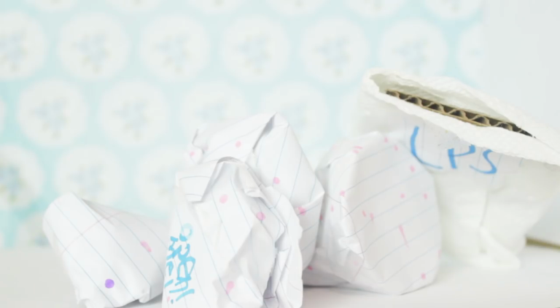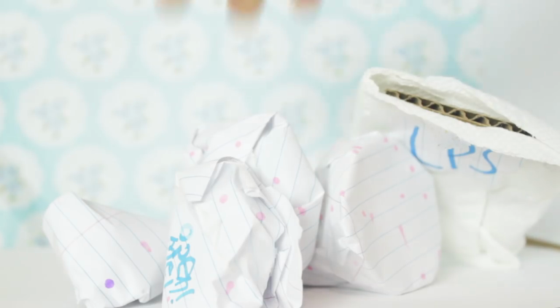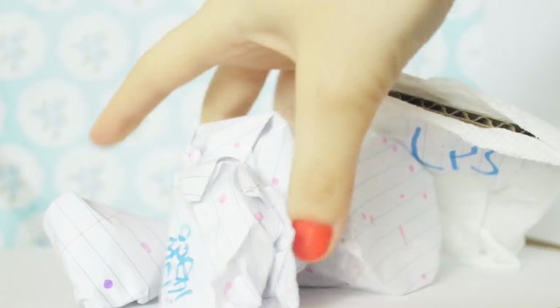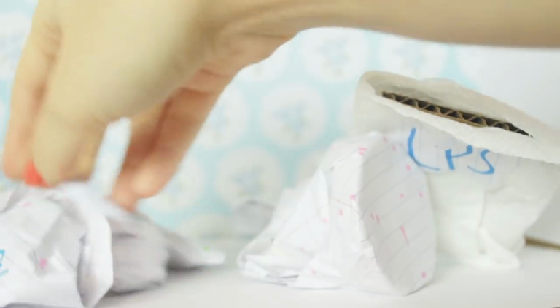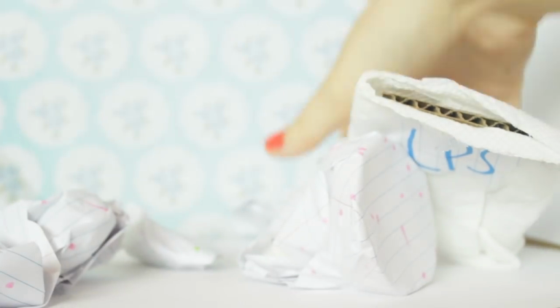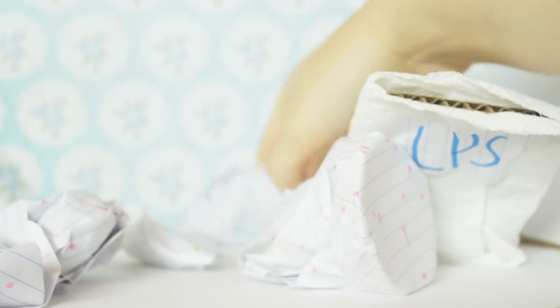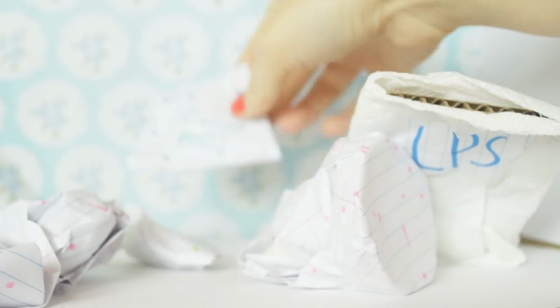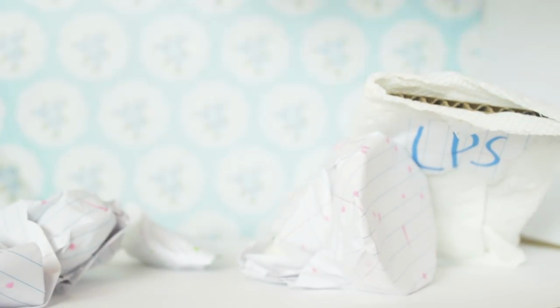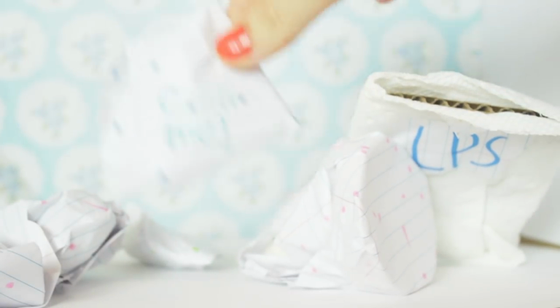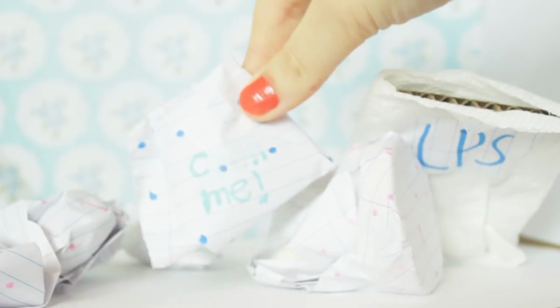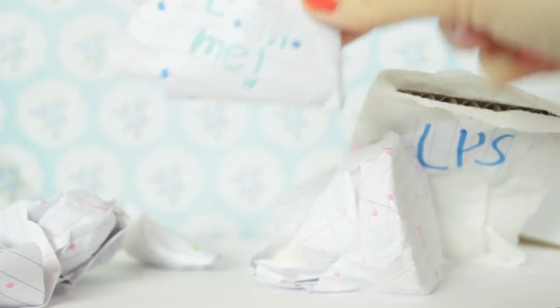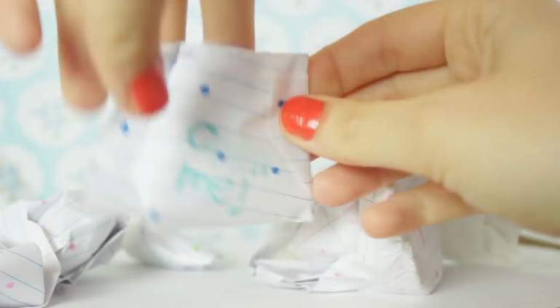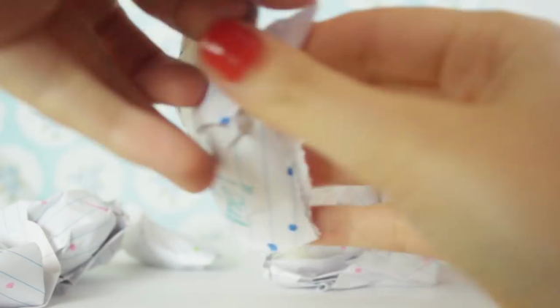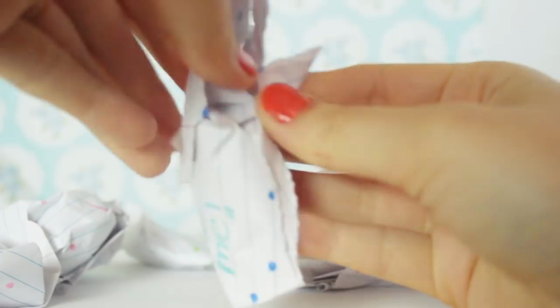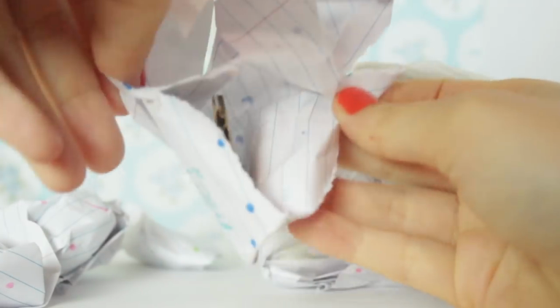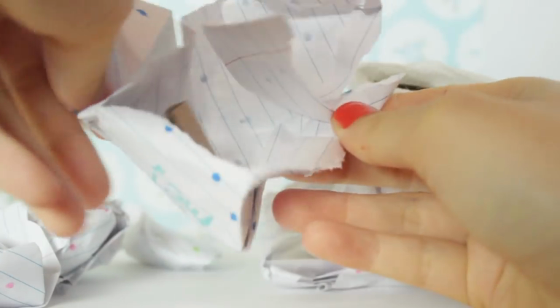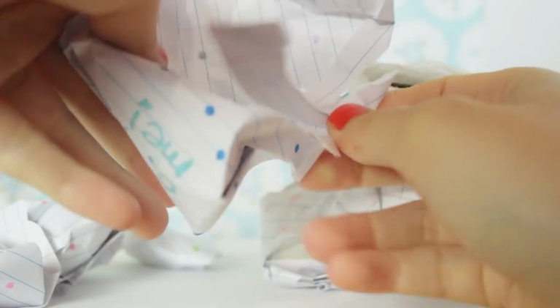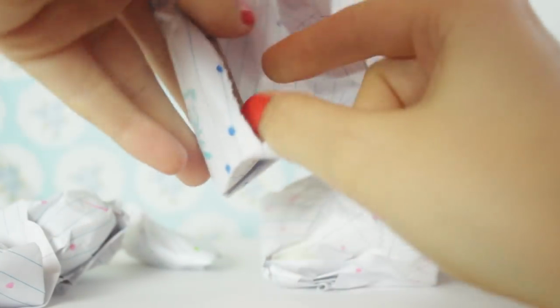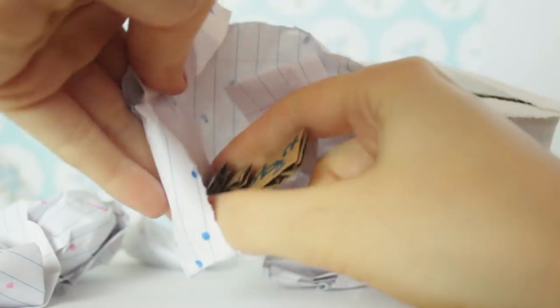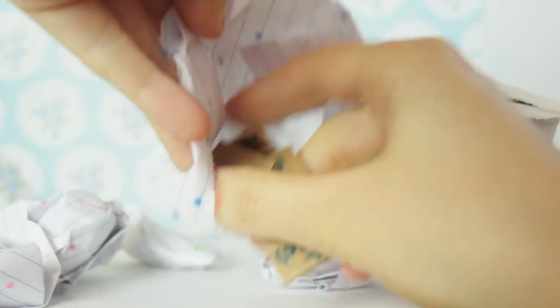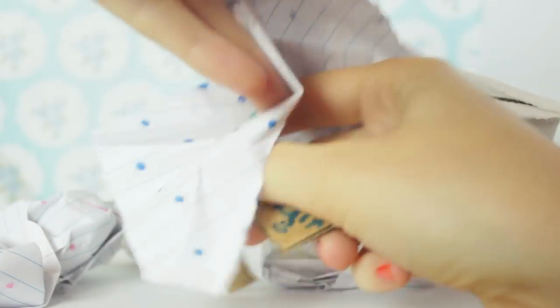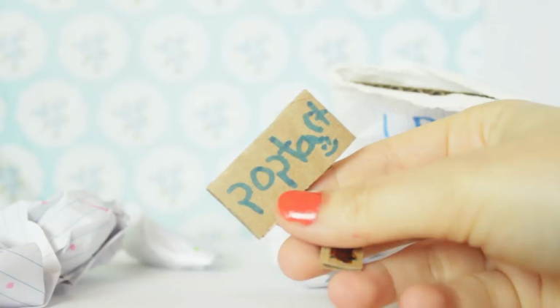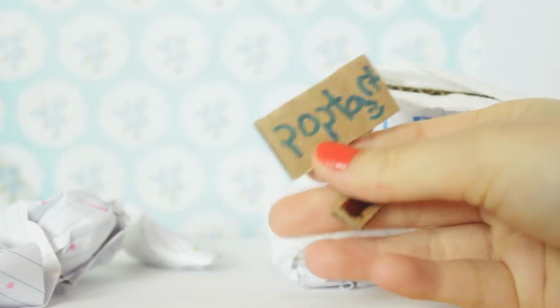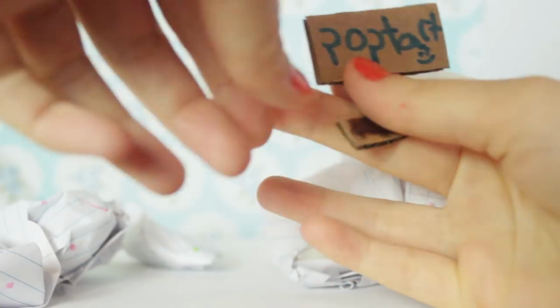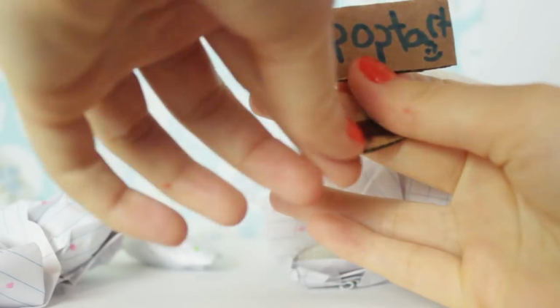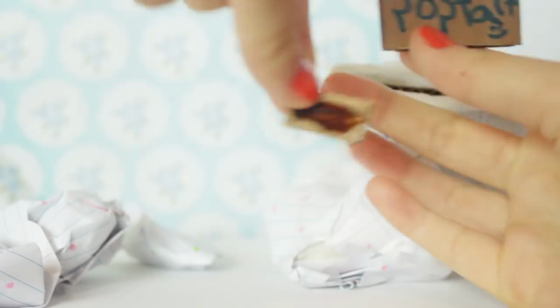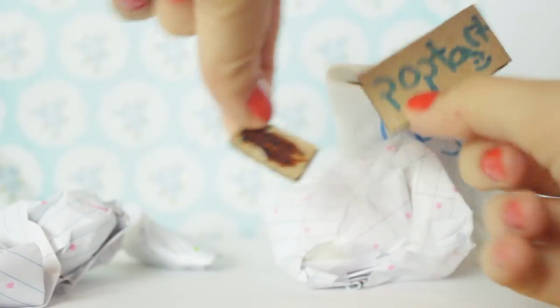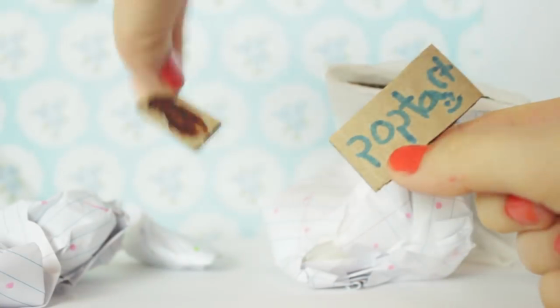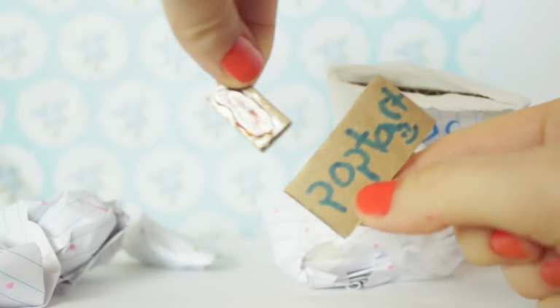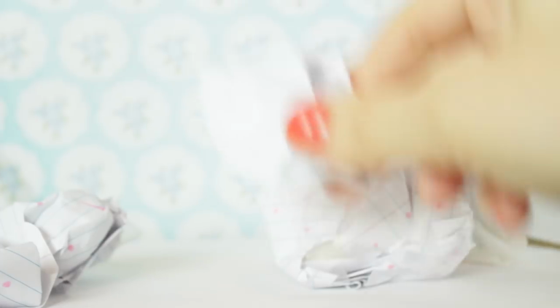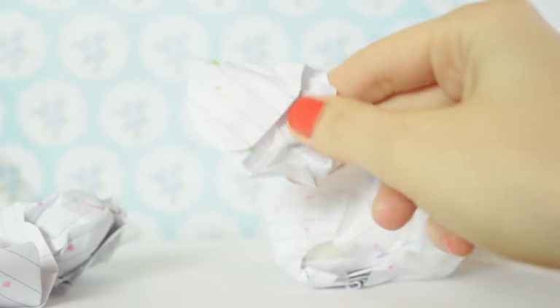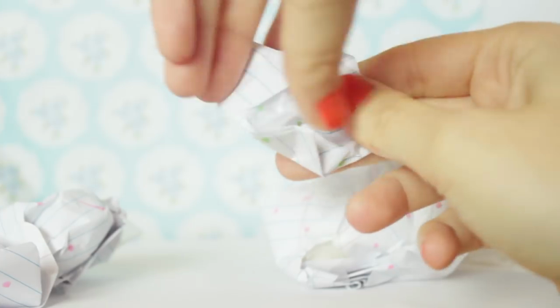There are loads of blind bags so I'm going to open them up from smallest to biggest like usual. He made some Pop Tarts out of cardboard - look at that, they're so cute!